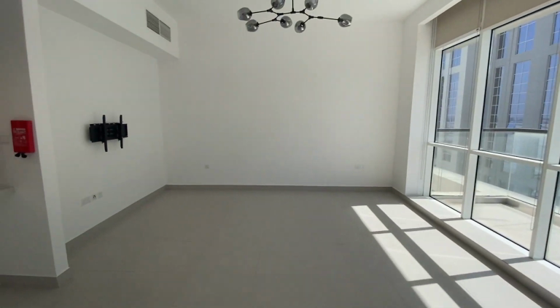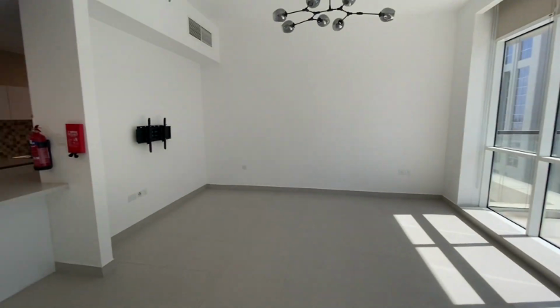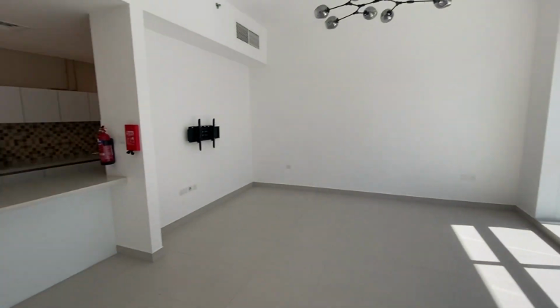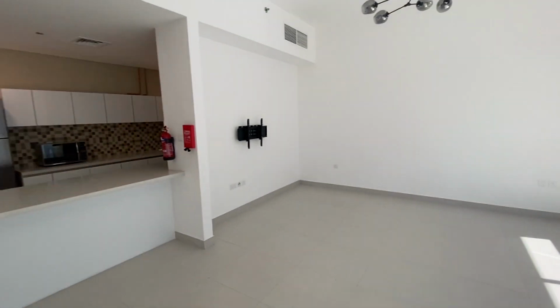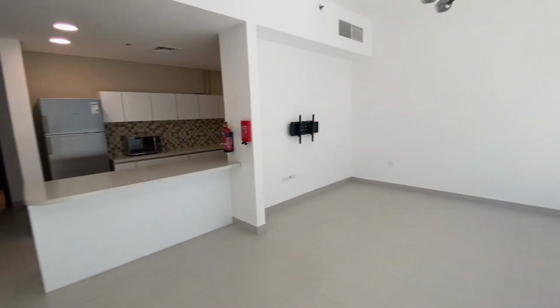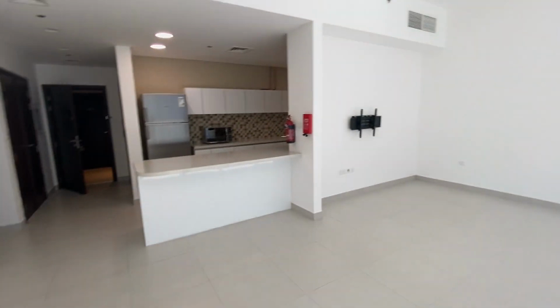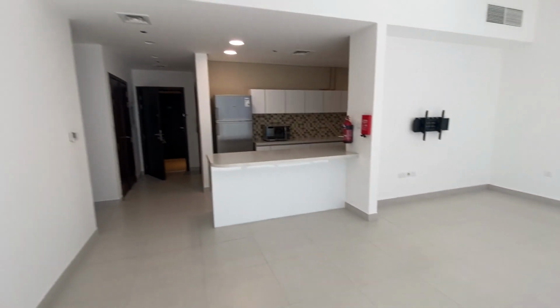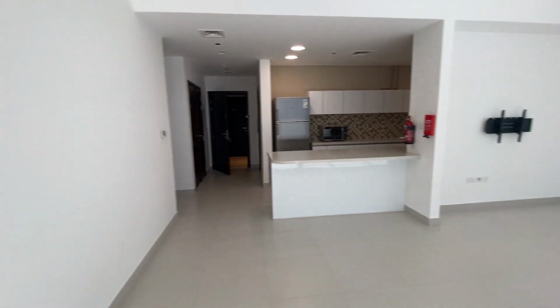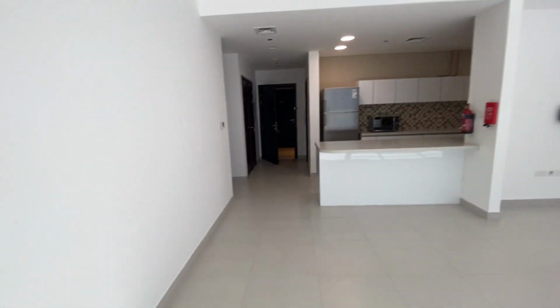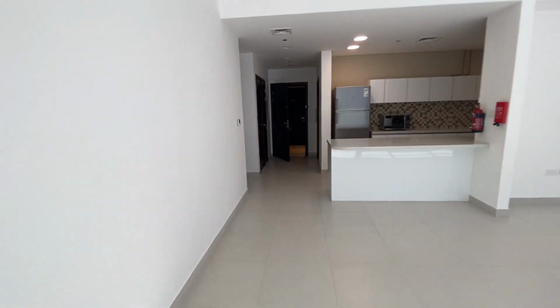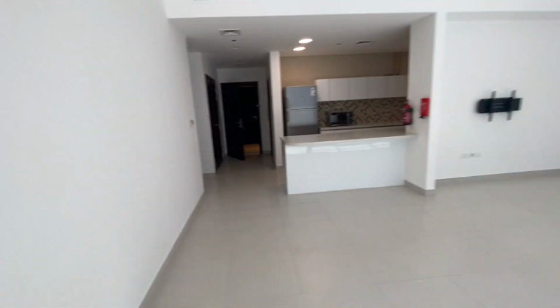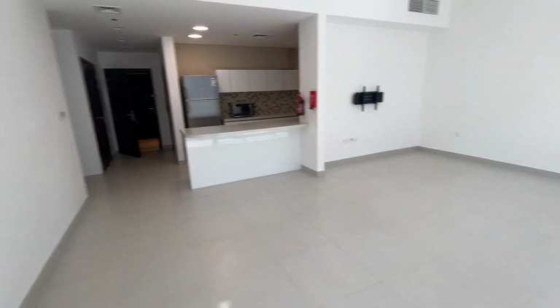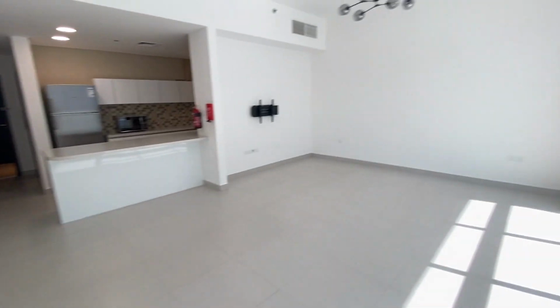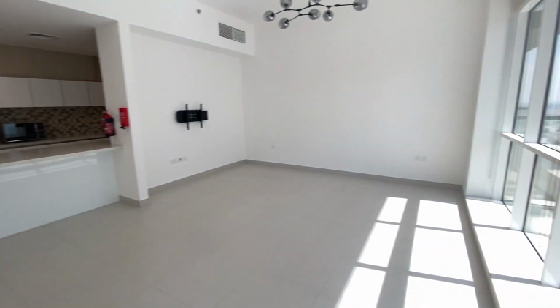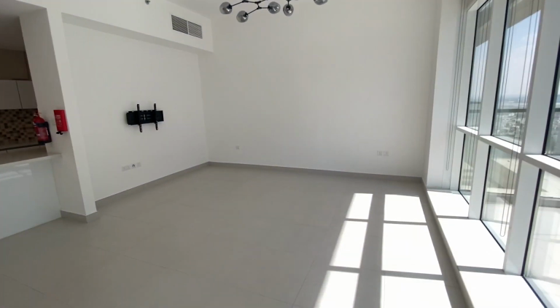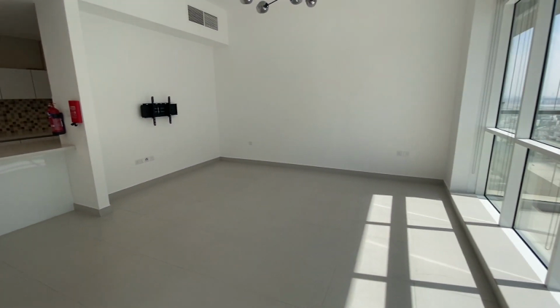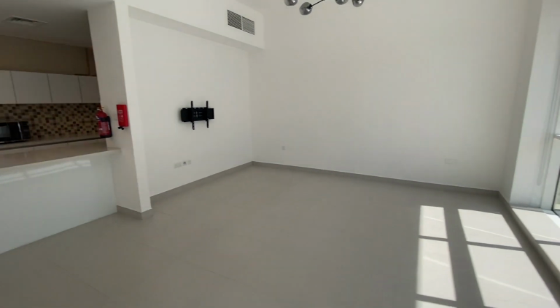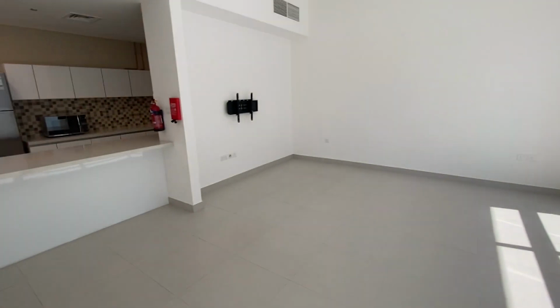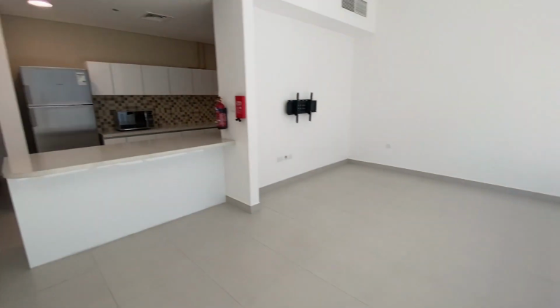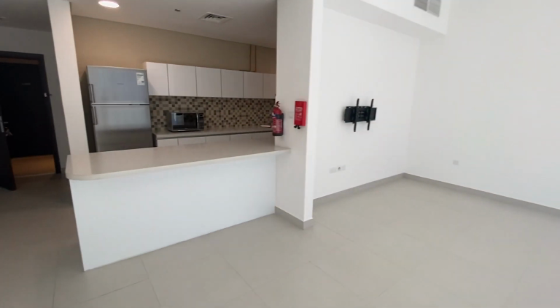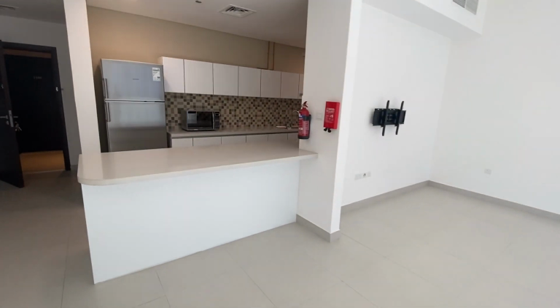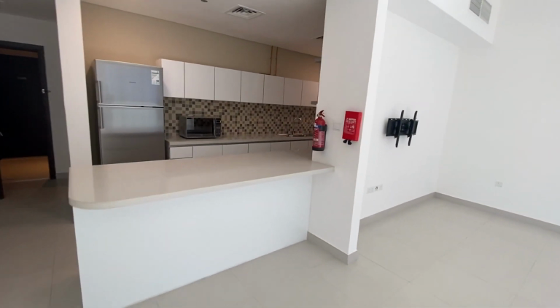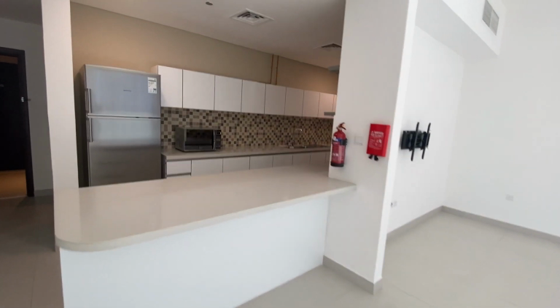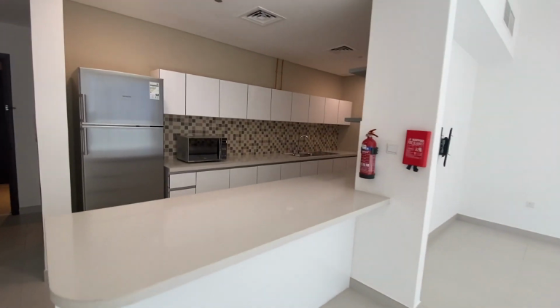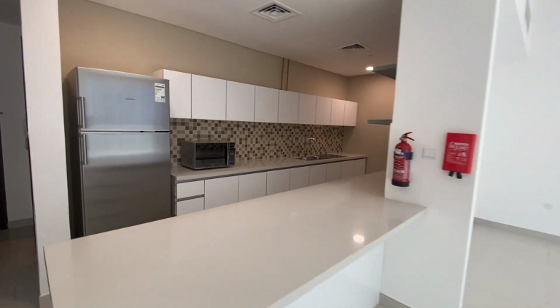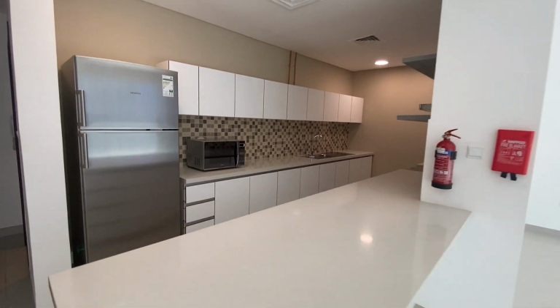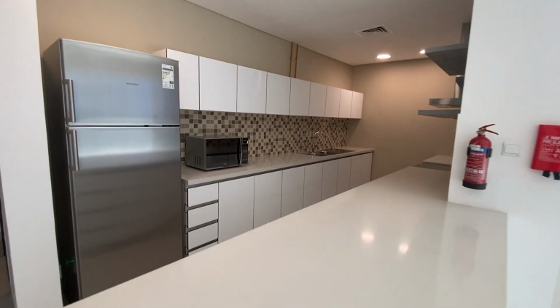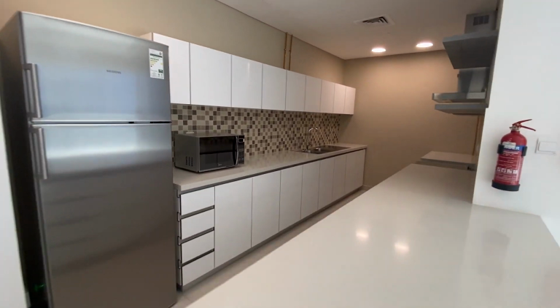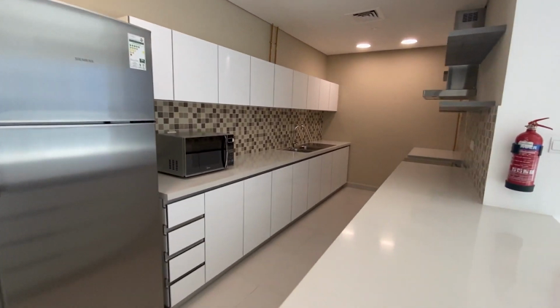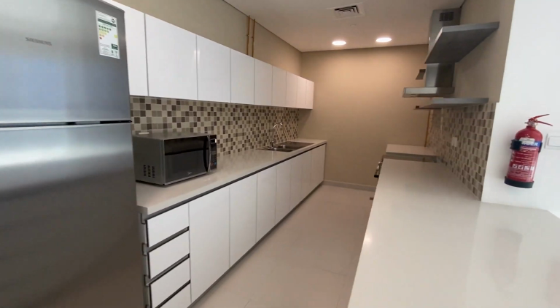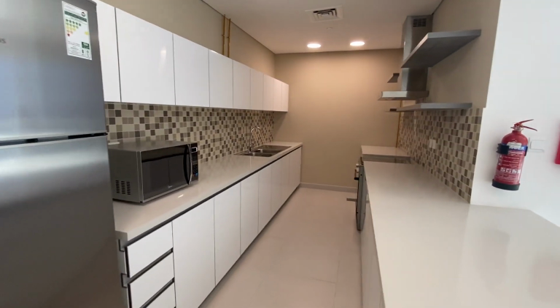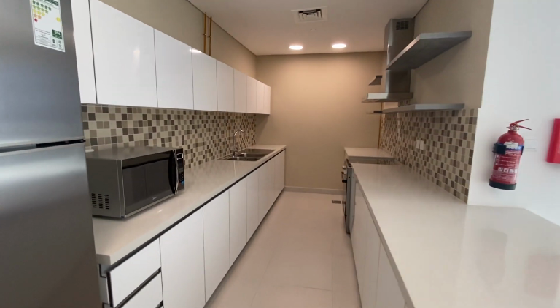Big enough to do a lot of things that's on your mind. Kitchen appliances are included.